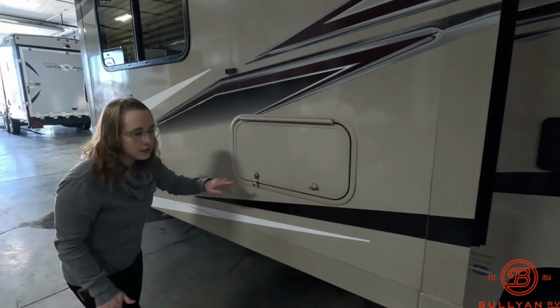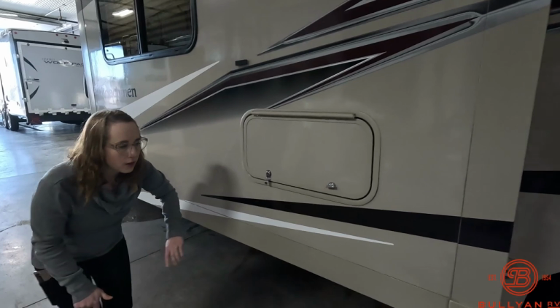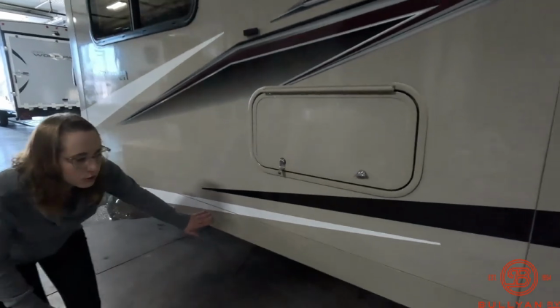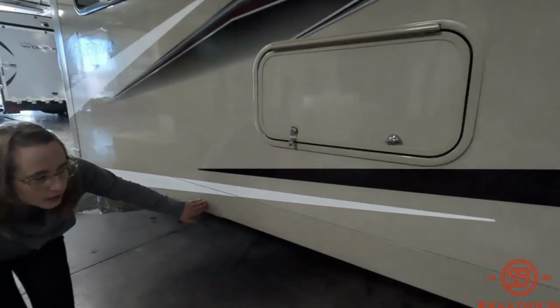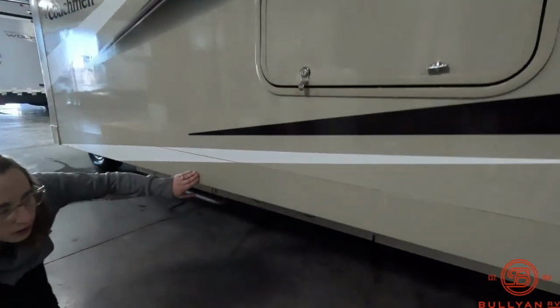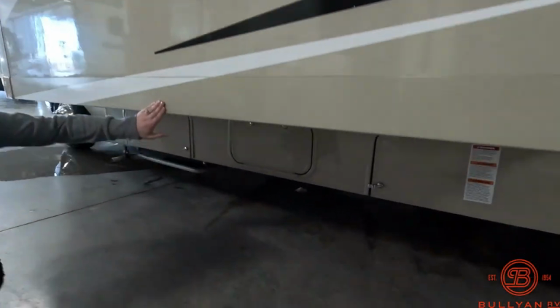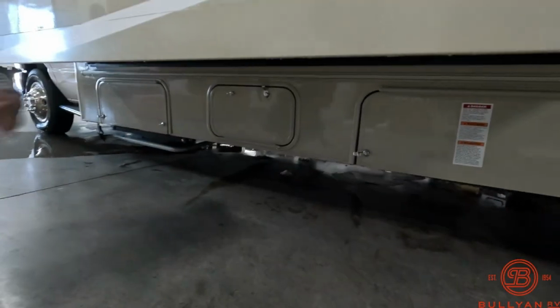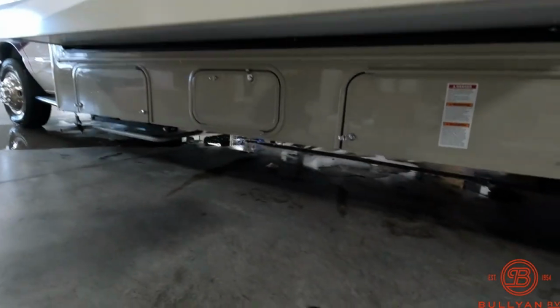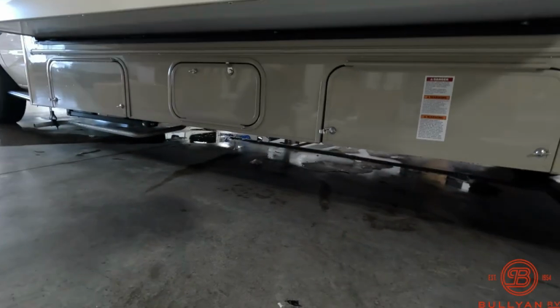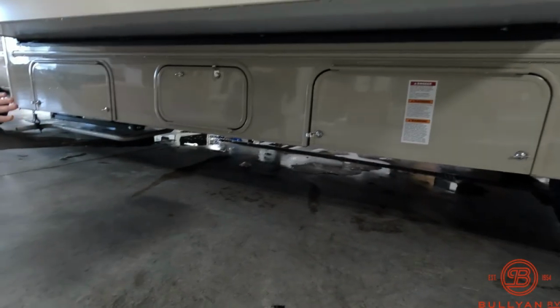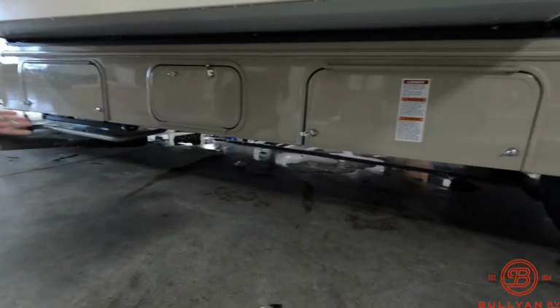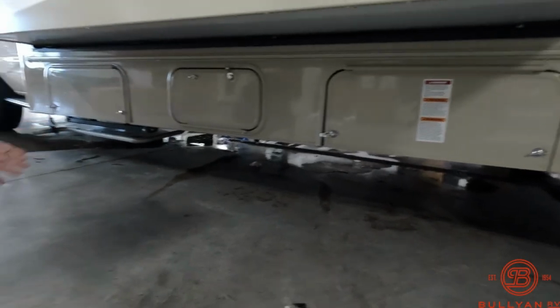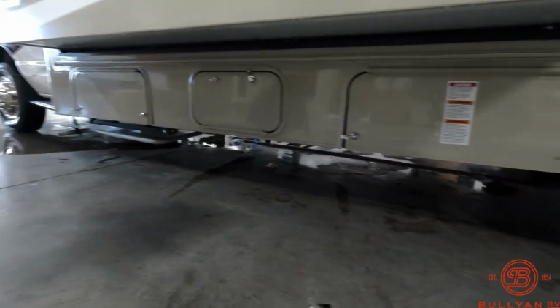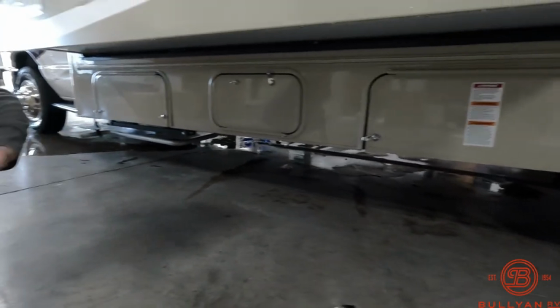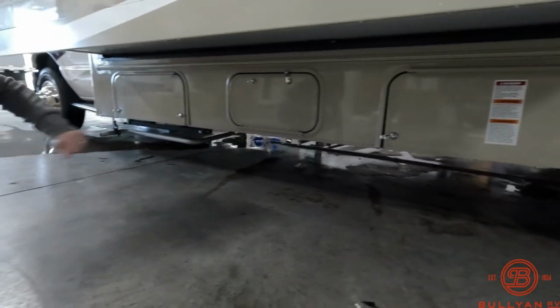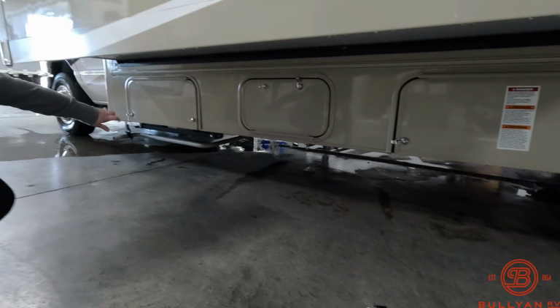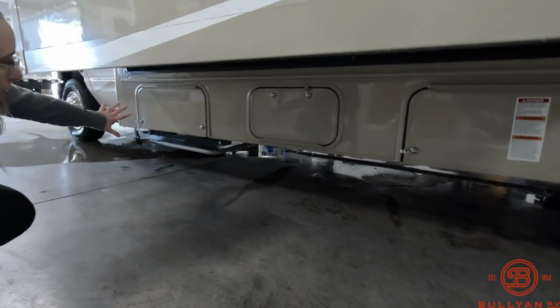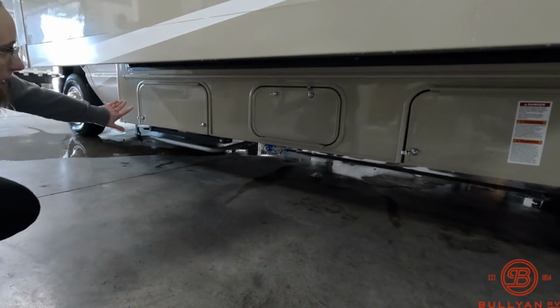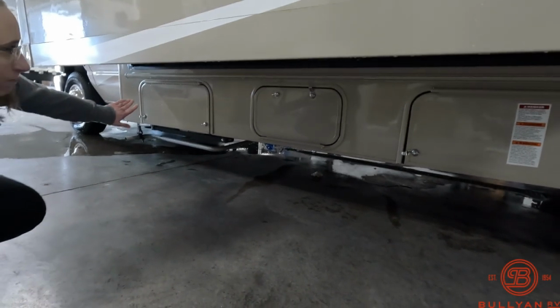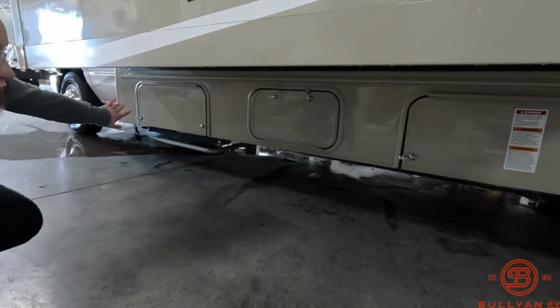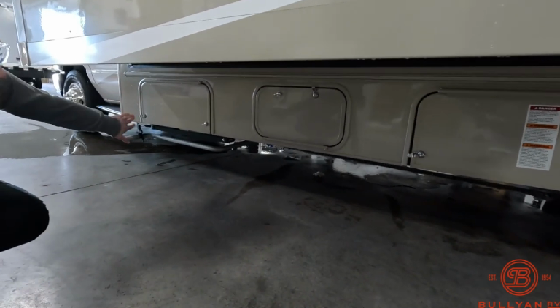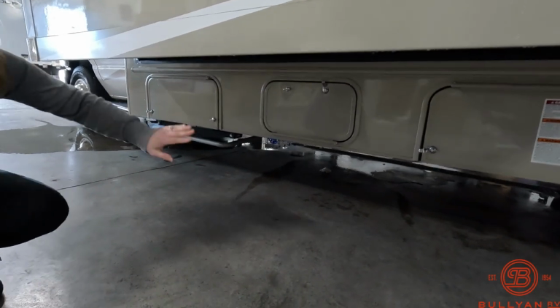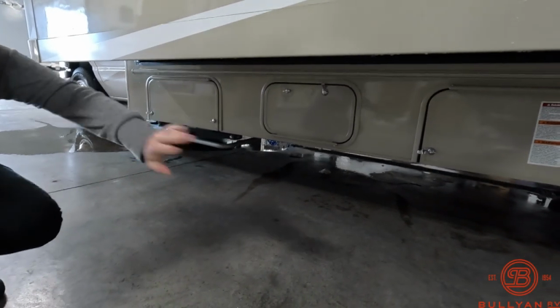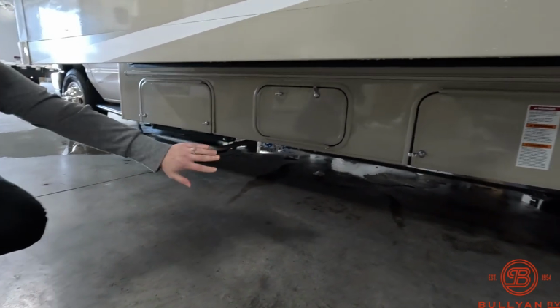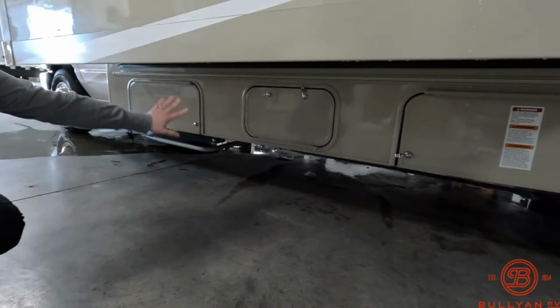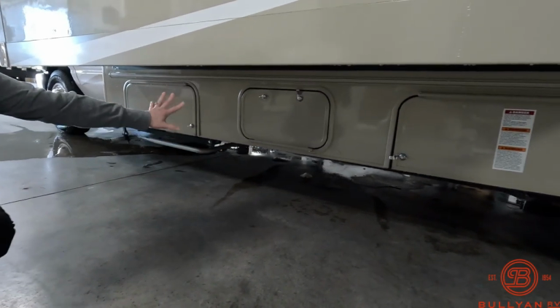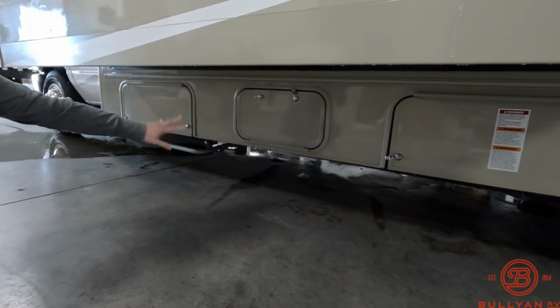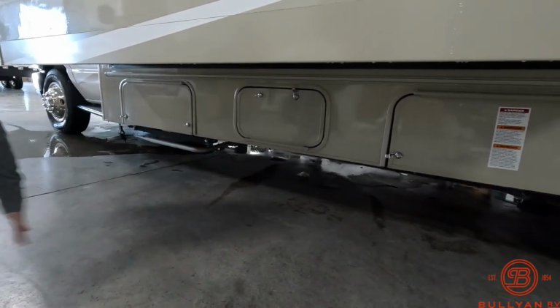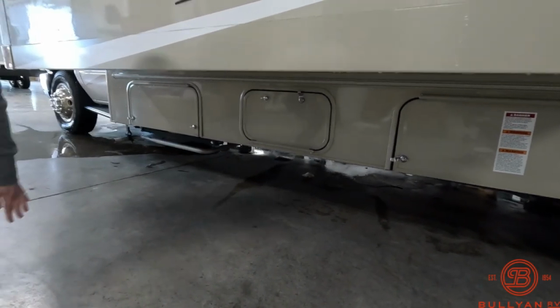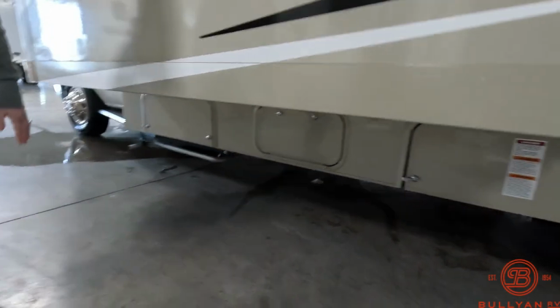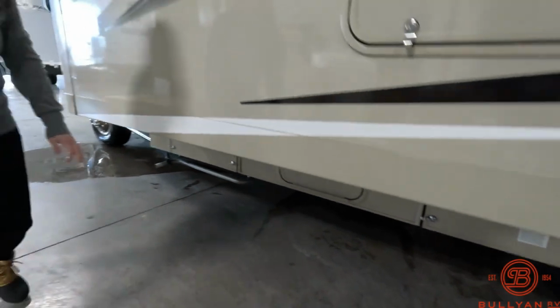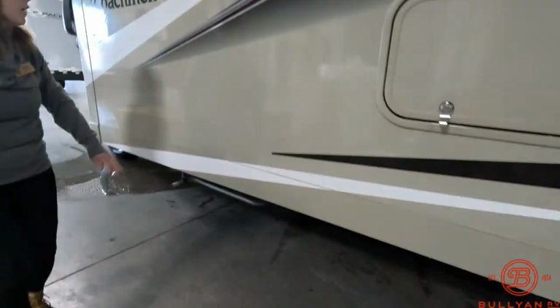Down underneath — I'm not going to quite crawl that far — but you do have access to your generator, your propane tanks, and then a little bit of storage as well.